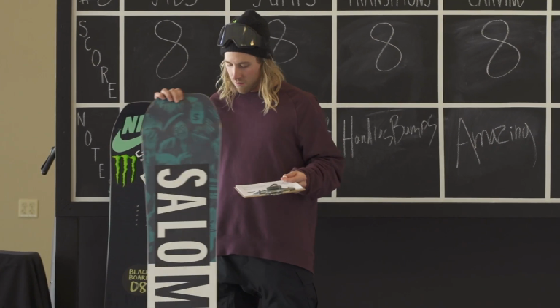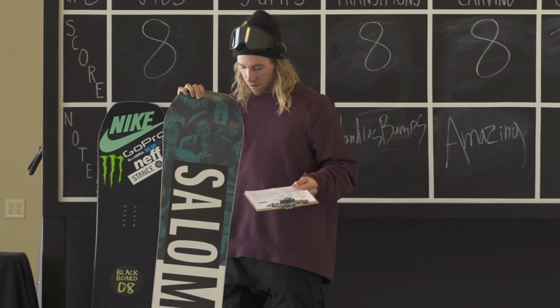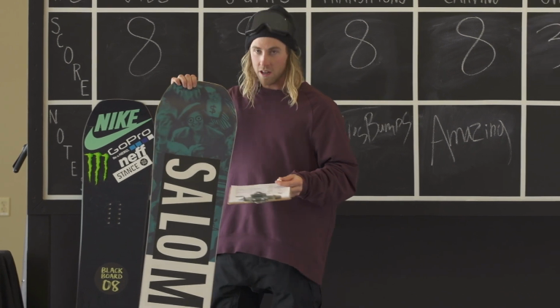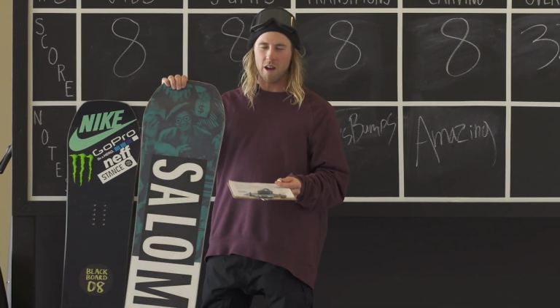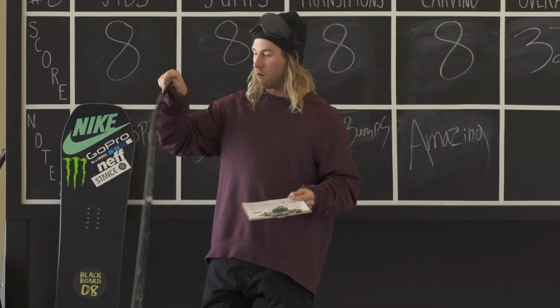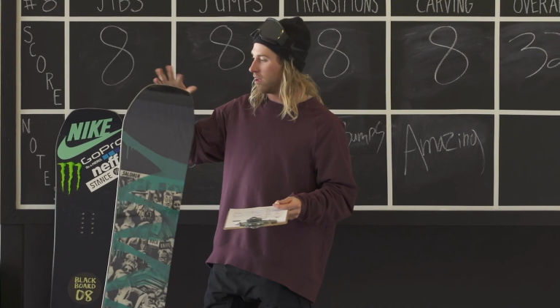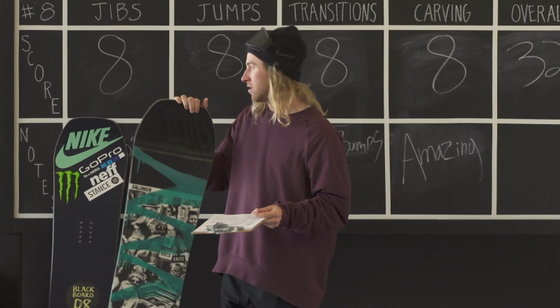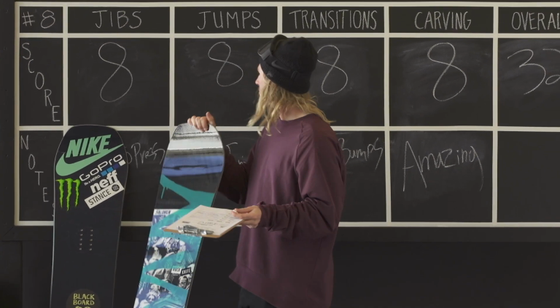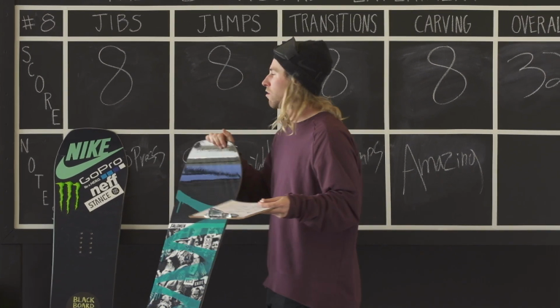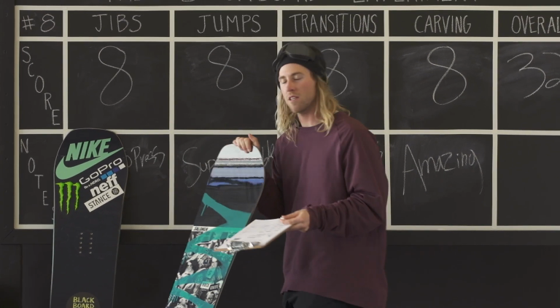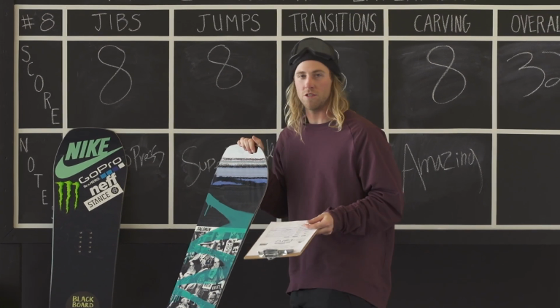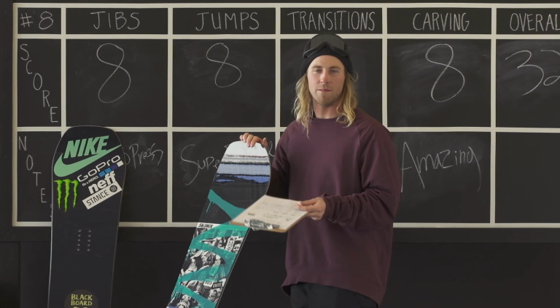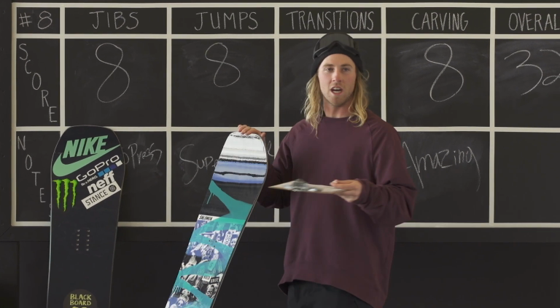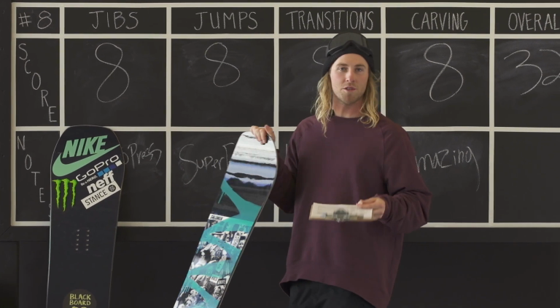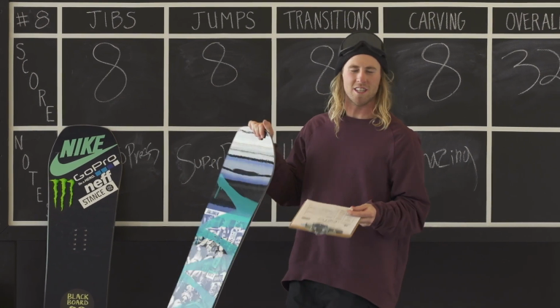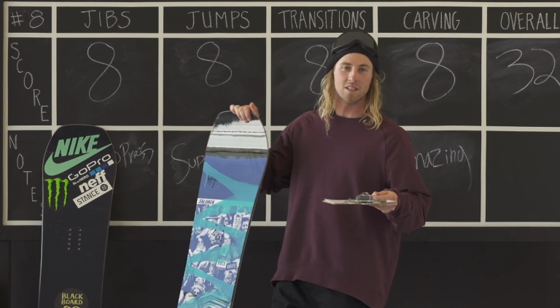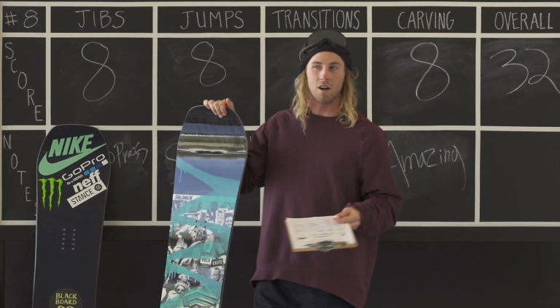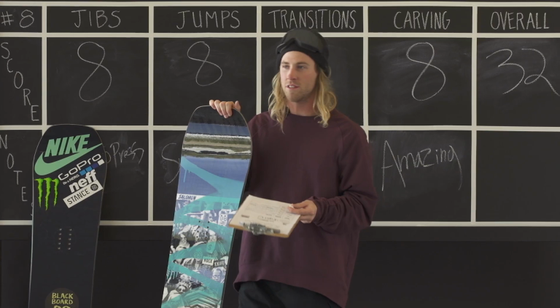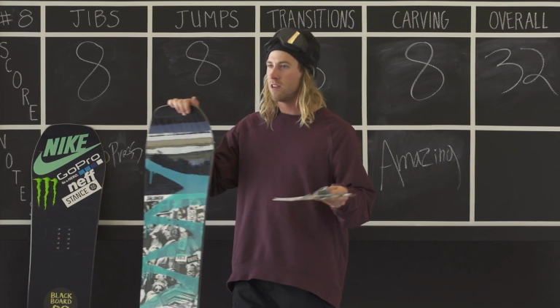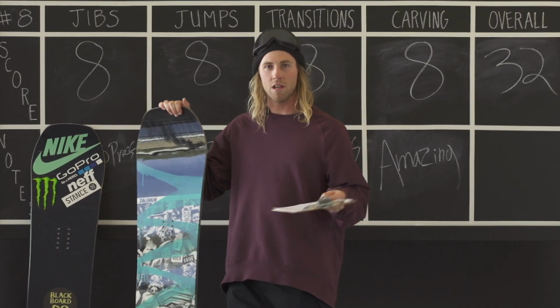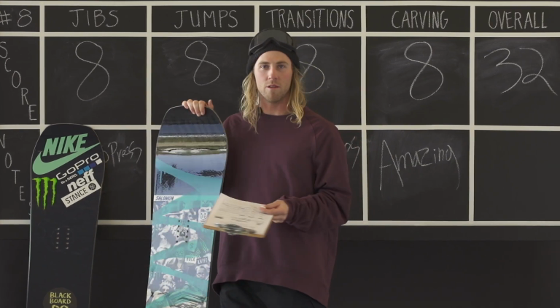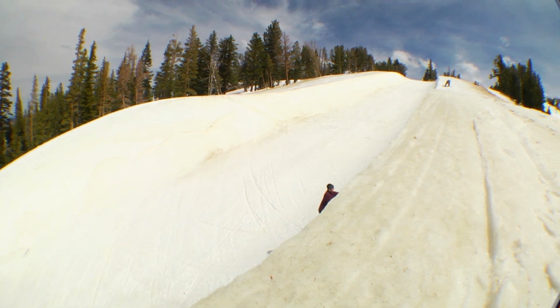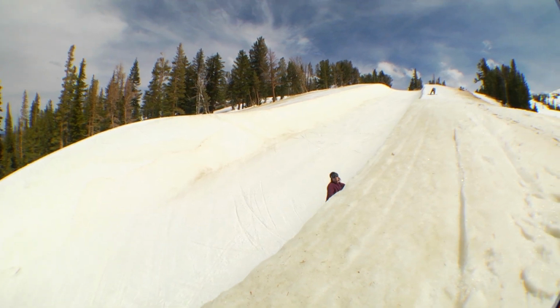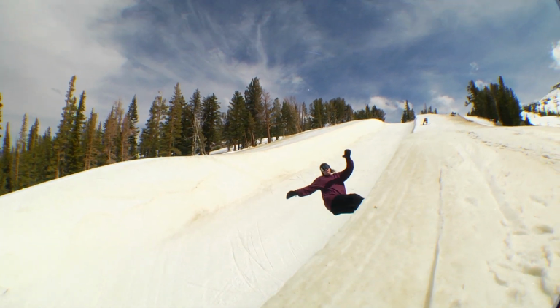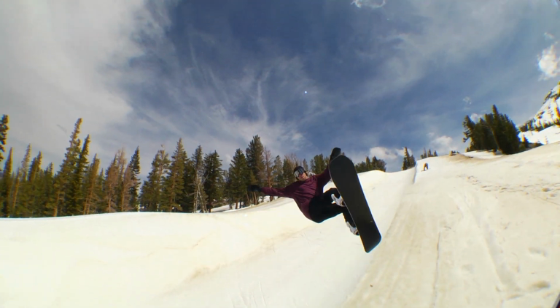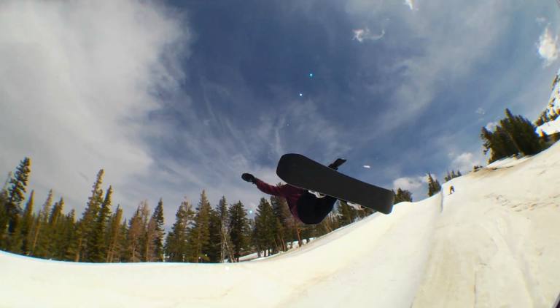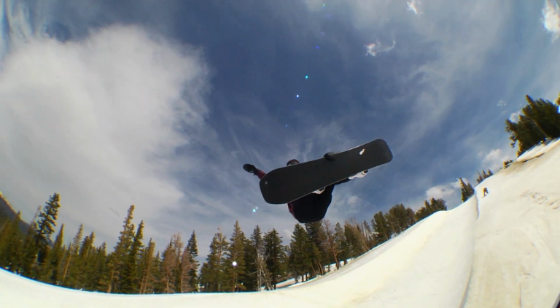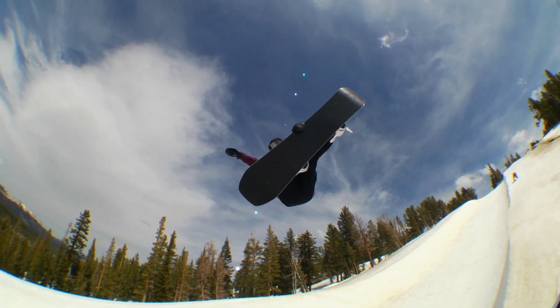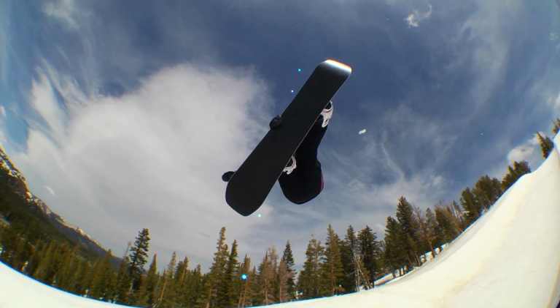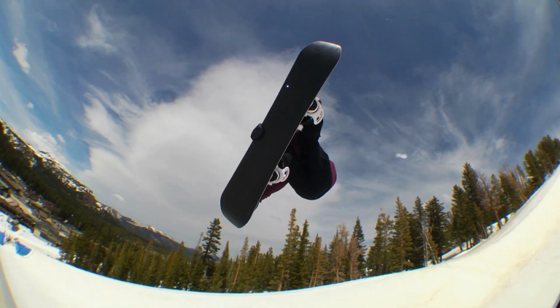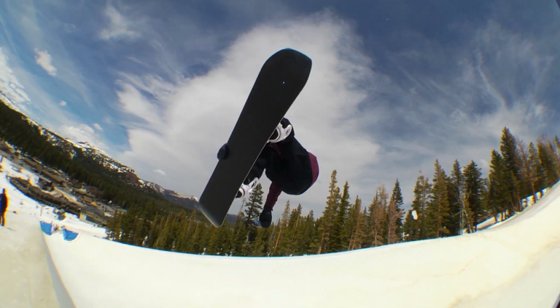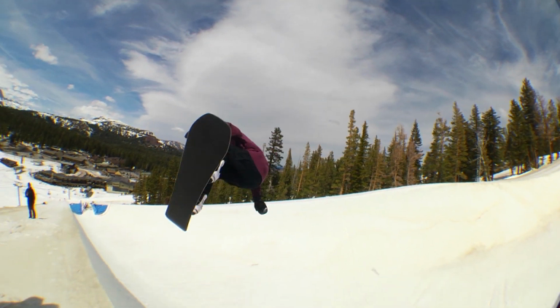Really good all-around board. Works great for jibs, jumps, transitions, carves — really whatever you want in the park, inside or out. Really solid board.